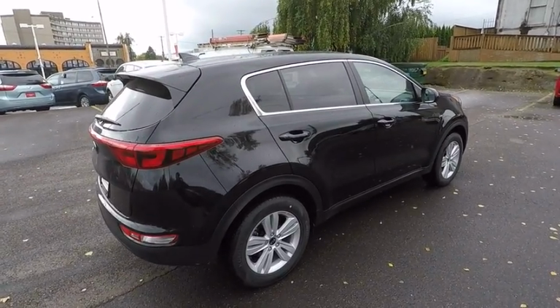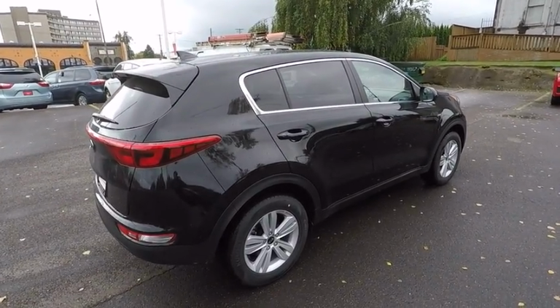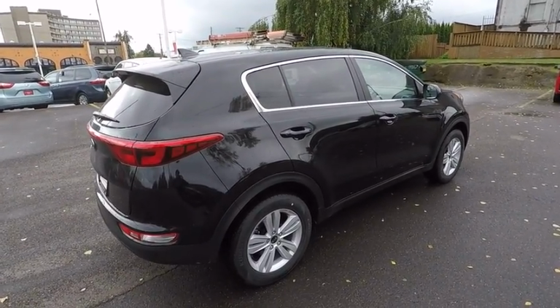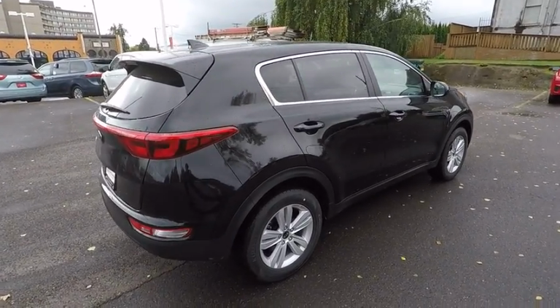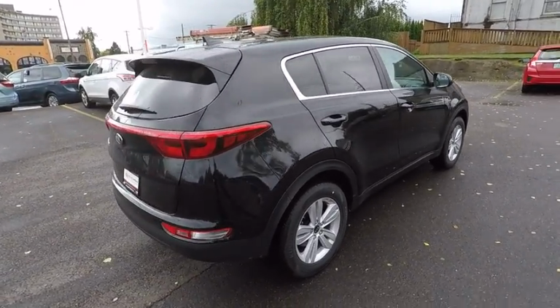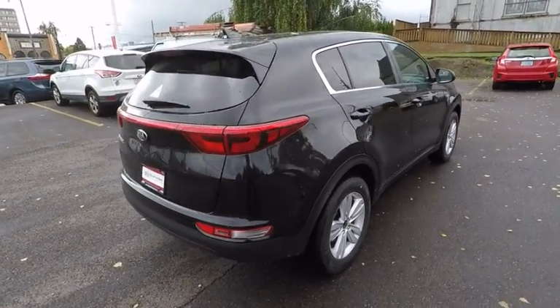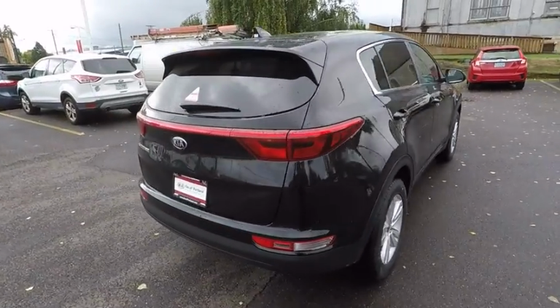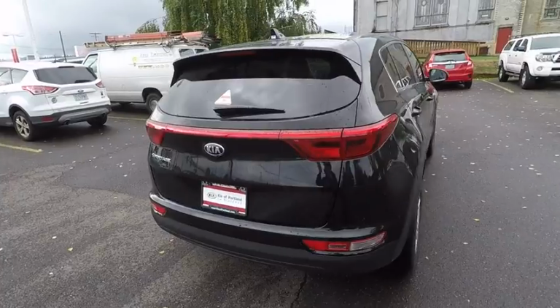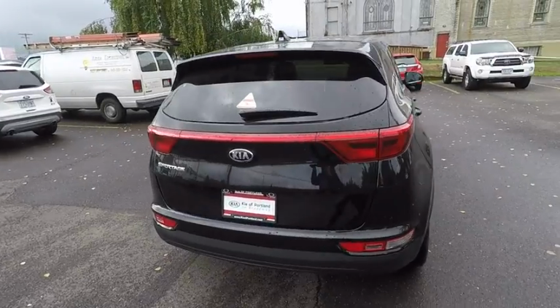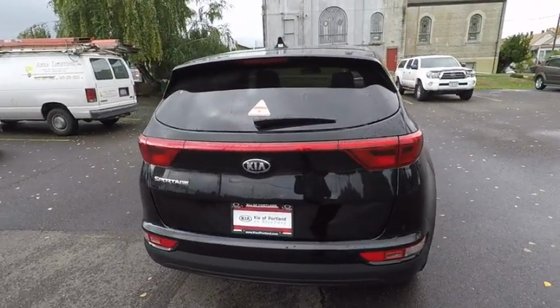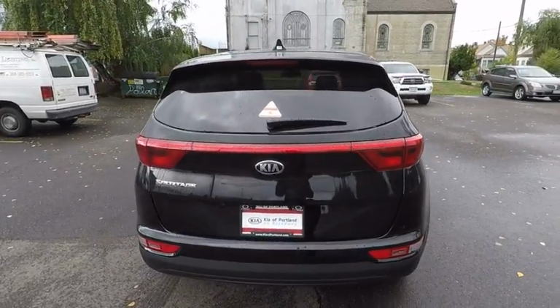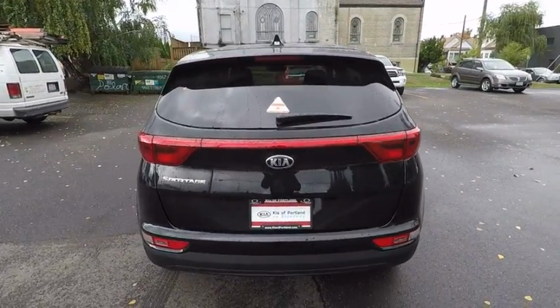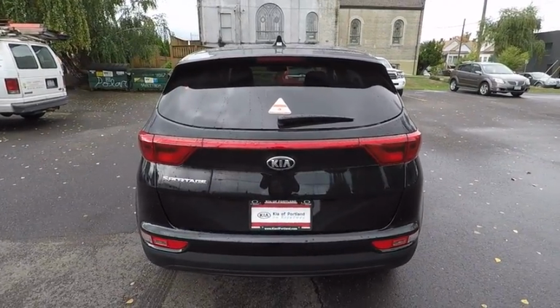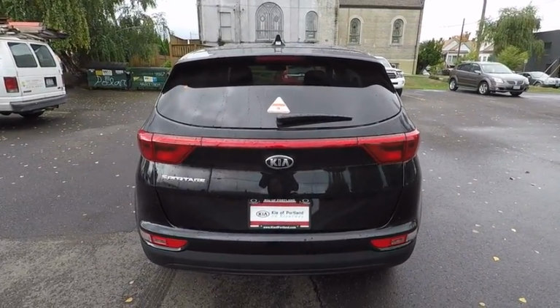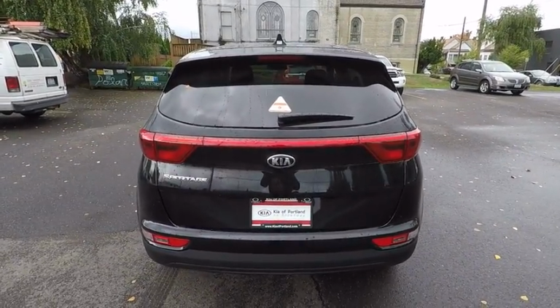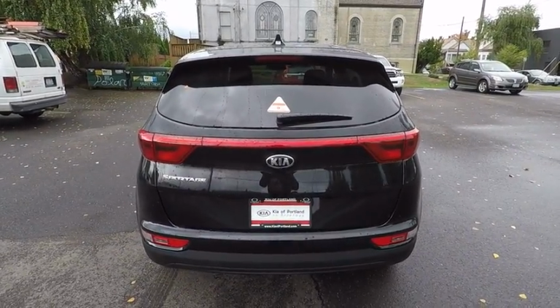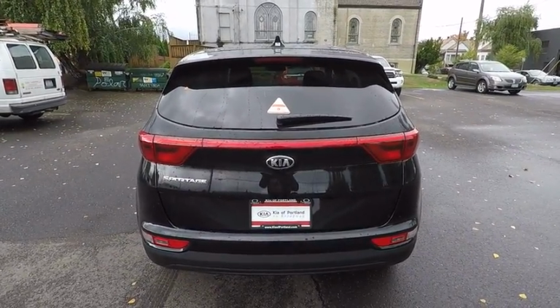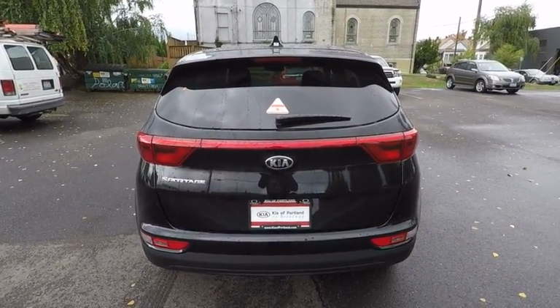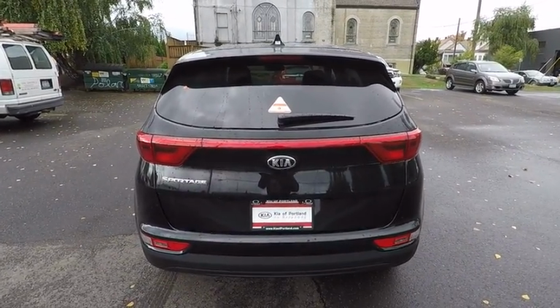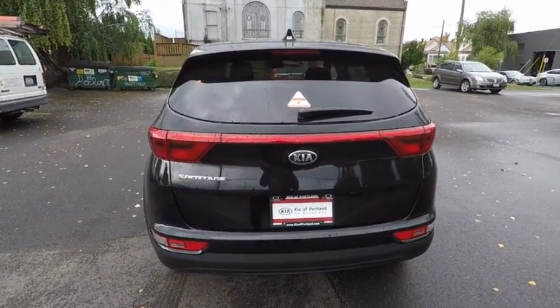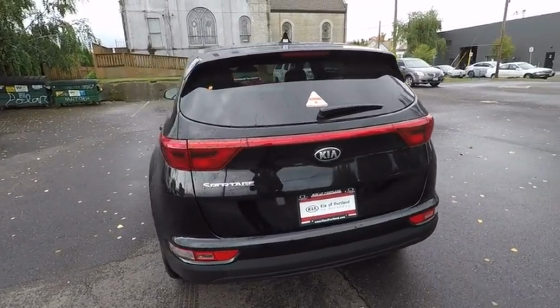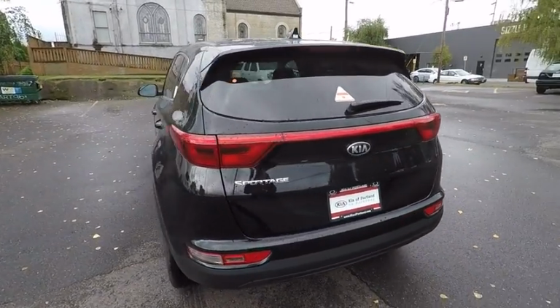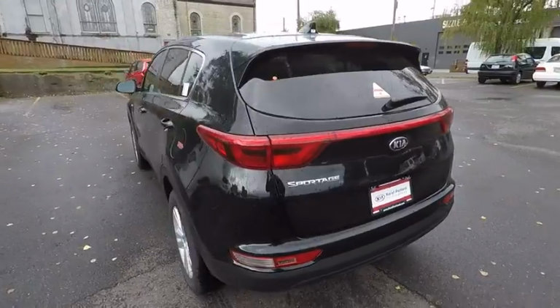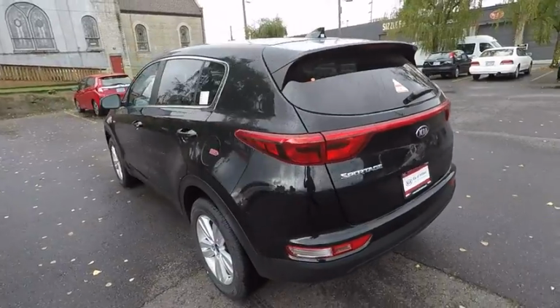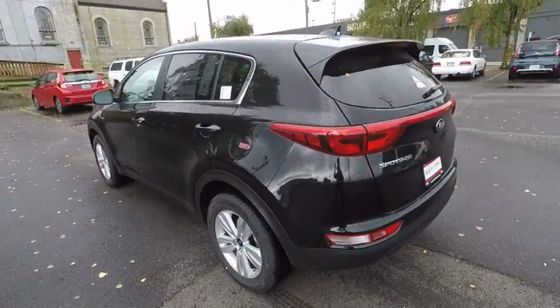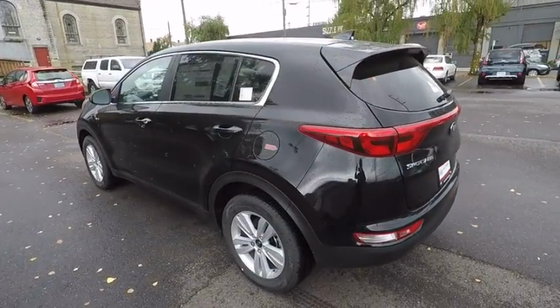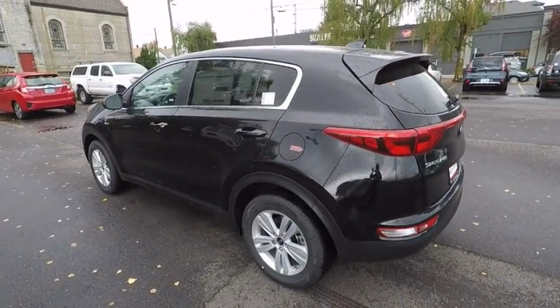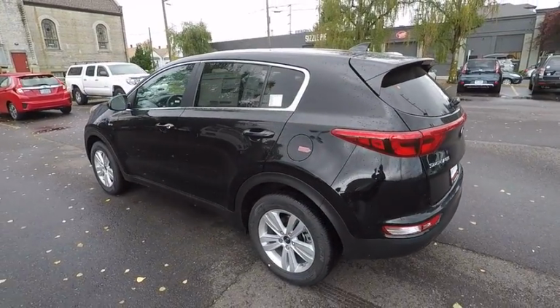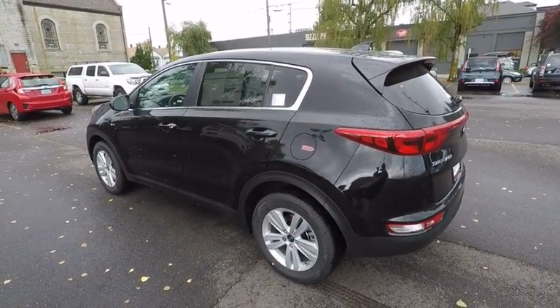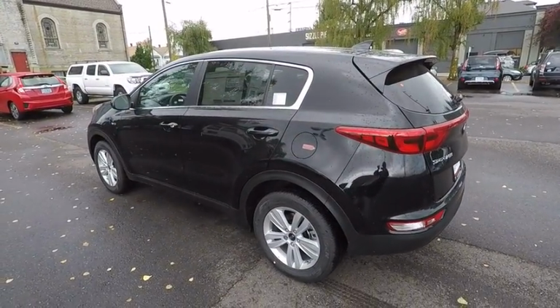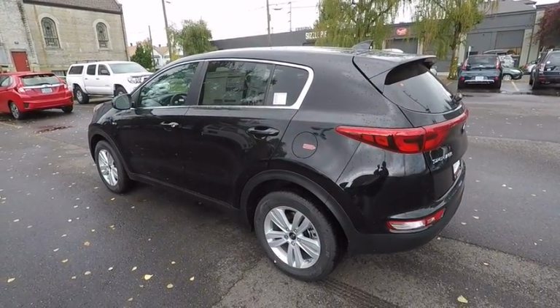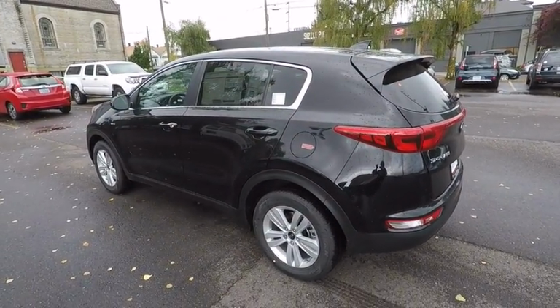Stability control. Traction control. Keyless entry. Anti-lock braking system. All-wheel drive. Steering wheel audio controls. Backup camera. Bluetooth. Adjustable steering wheel. Power steering.